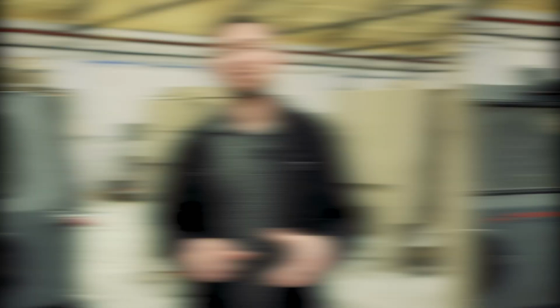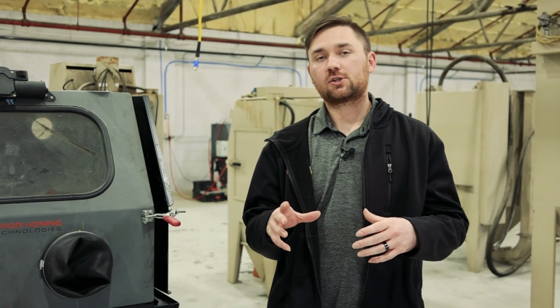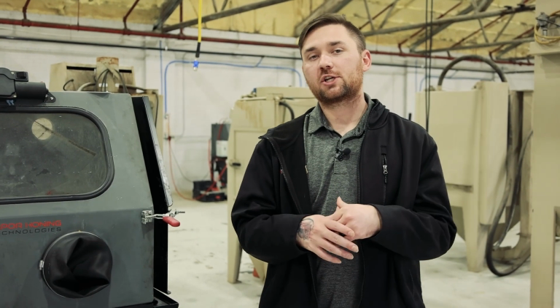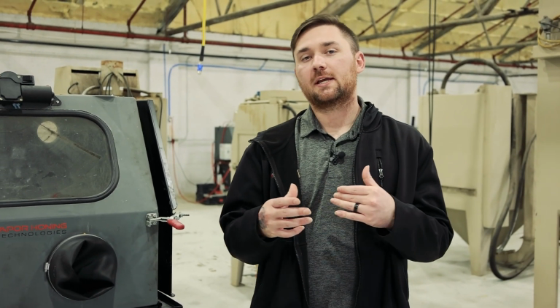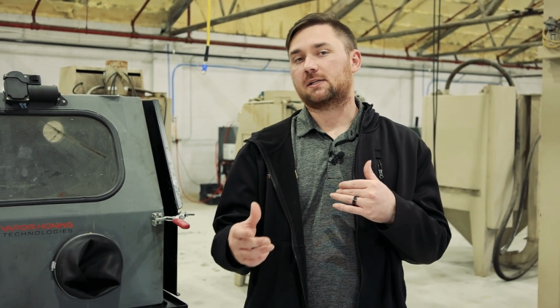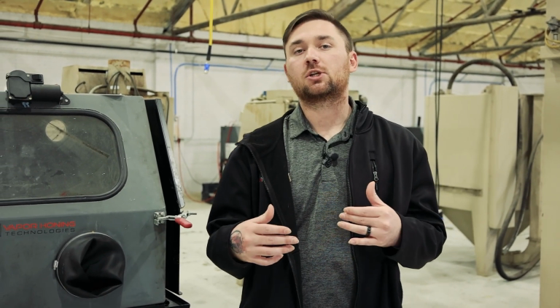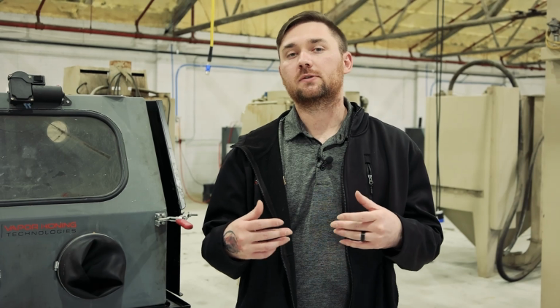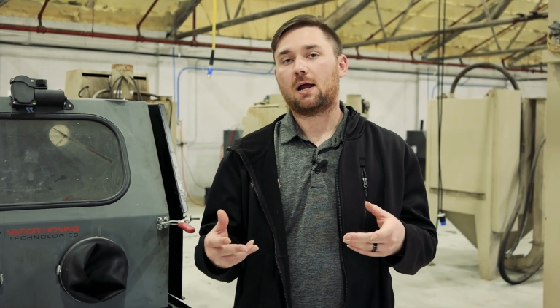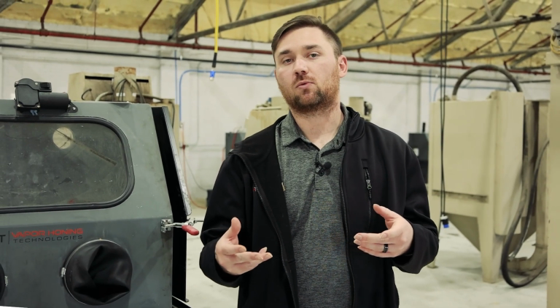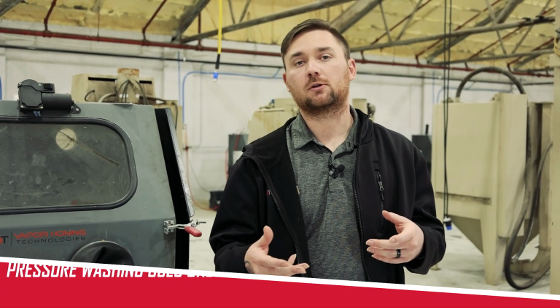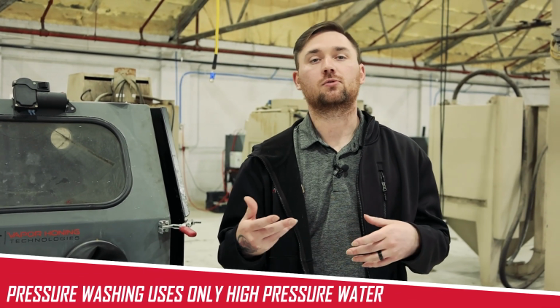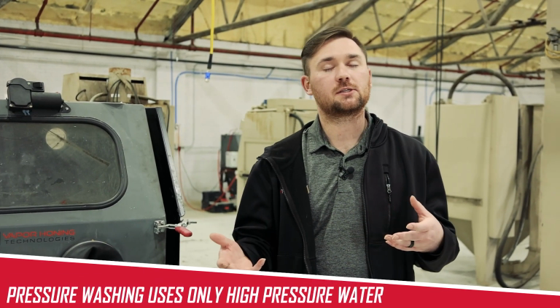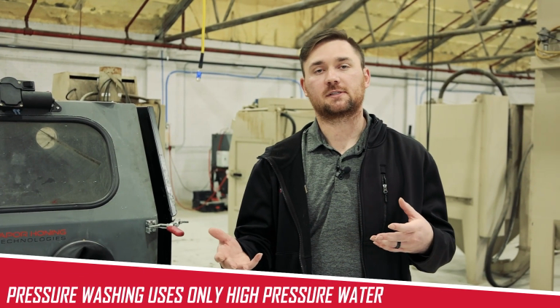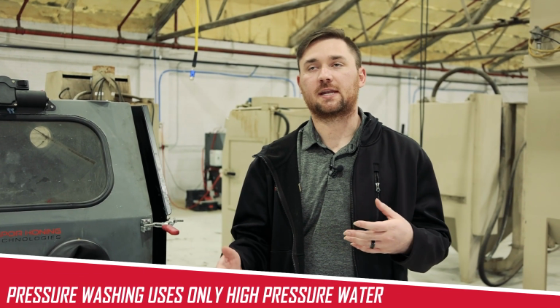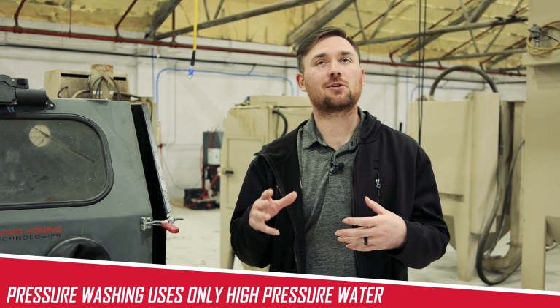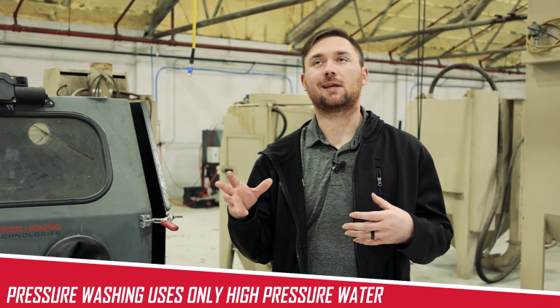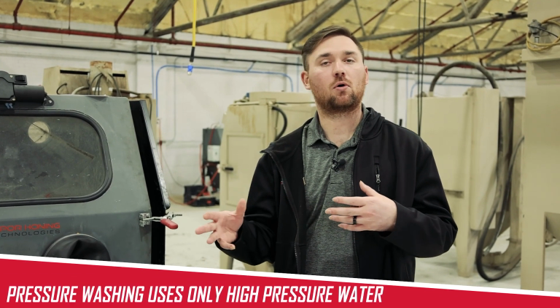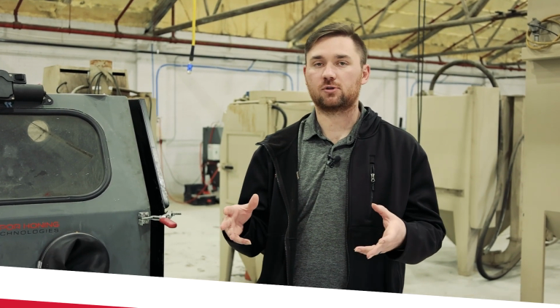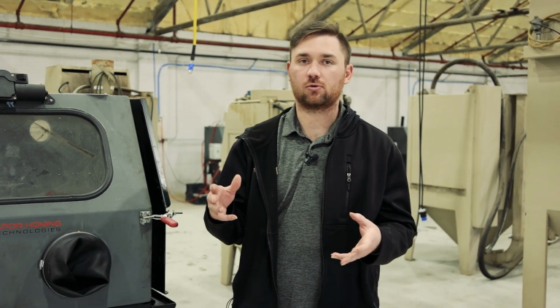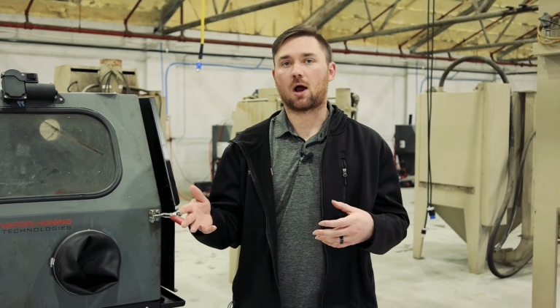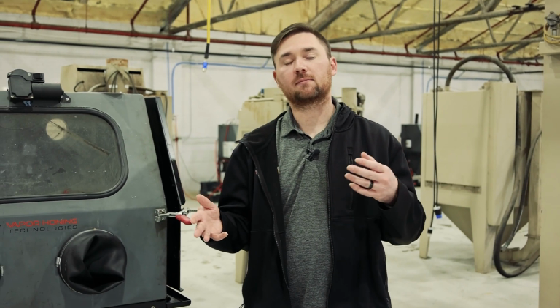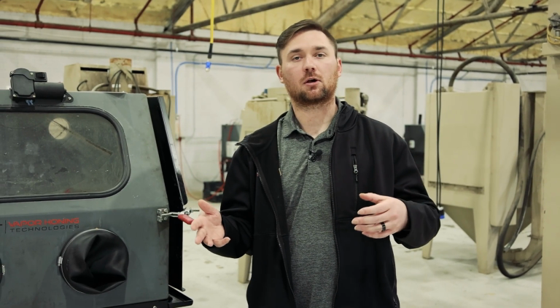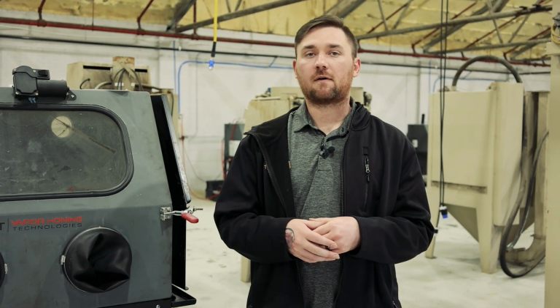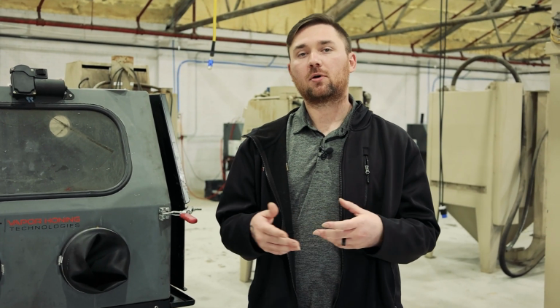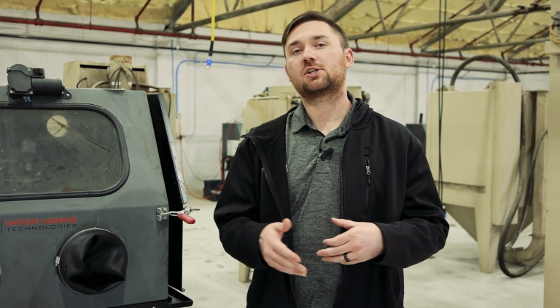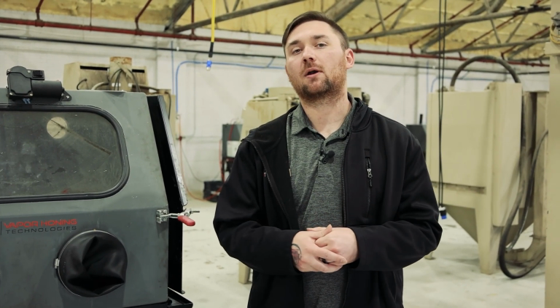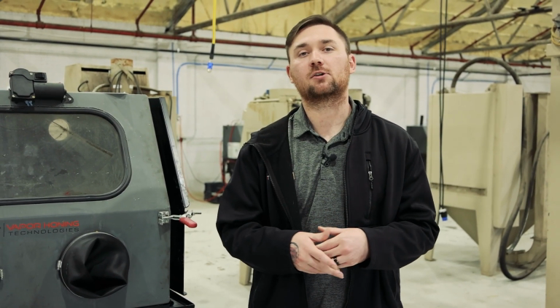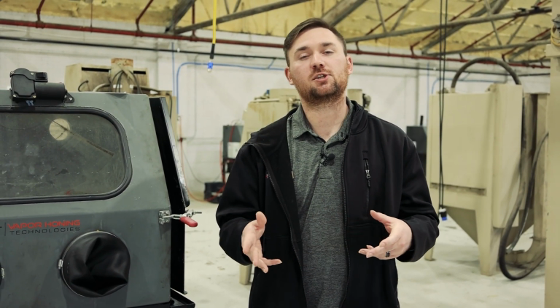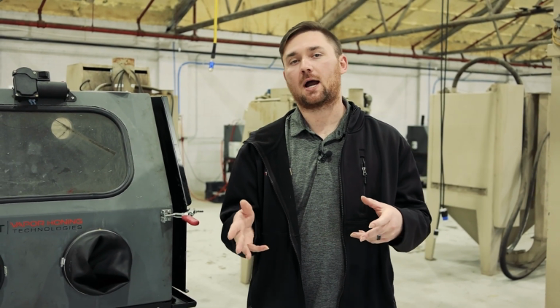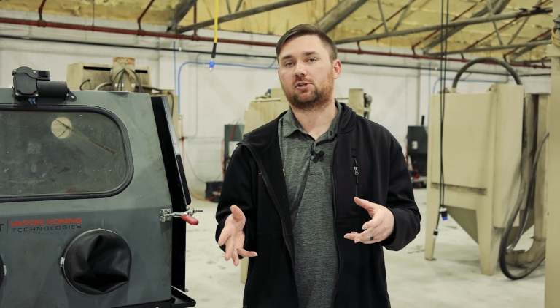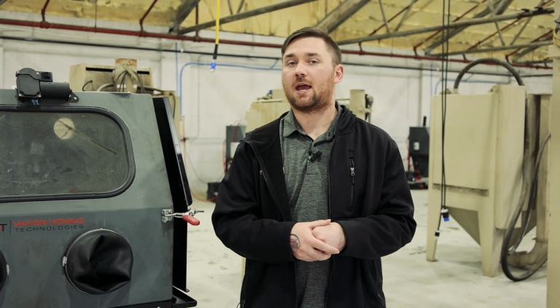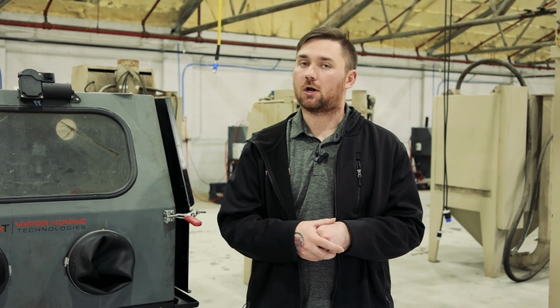Pressure washing is essentially using high pressure water to clean surfaces. You can clean mold, mildew, grime, and dirt off of pretty much any part out there just using high pressure and water.